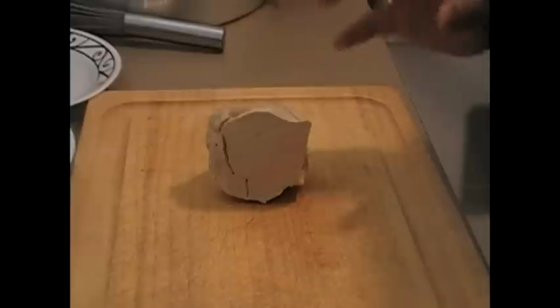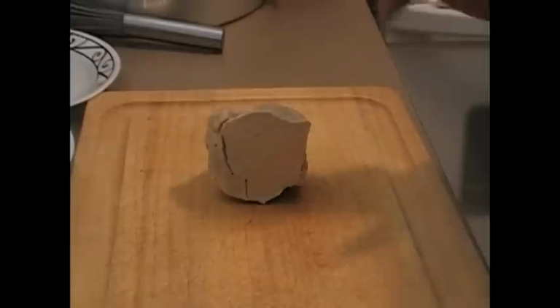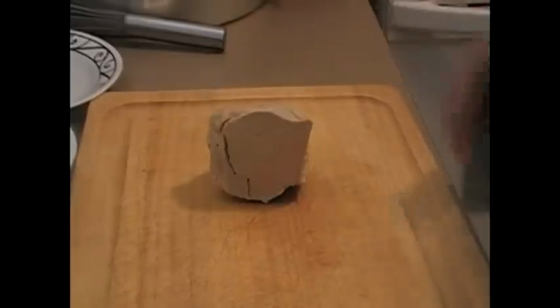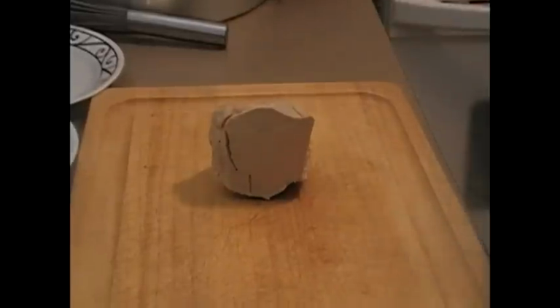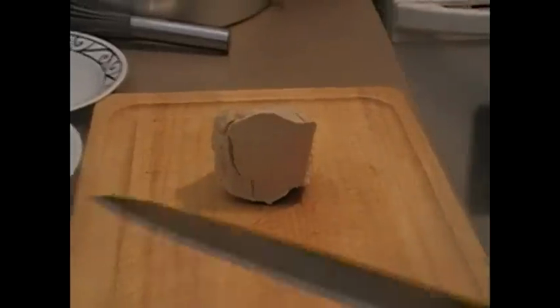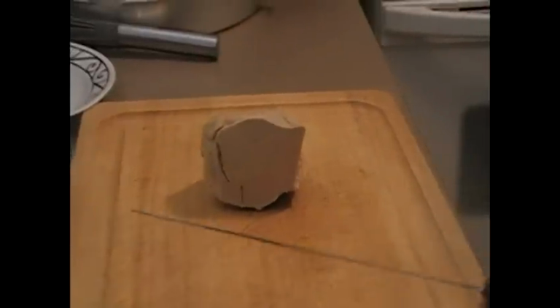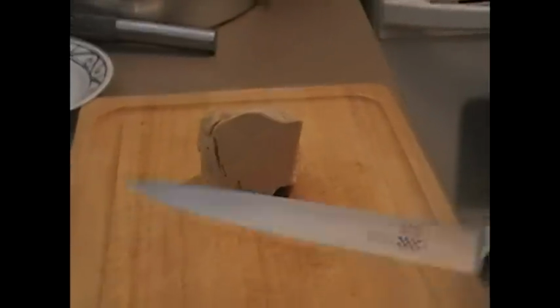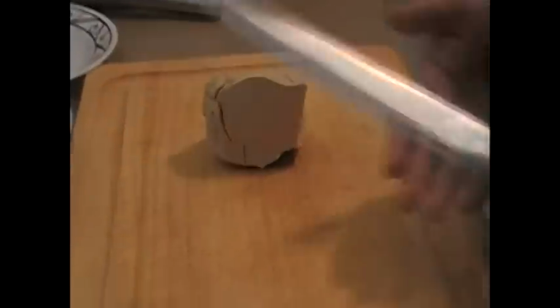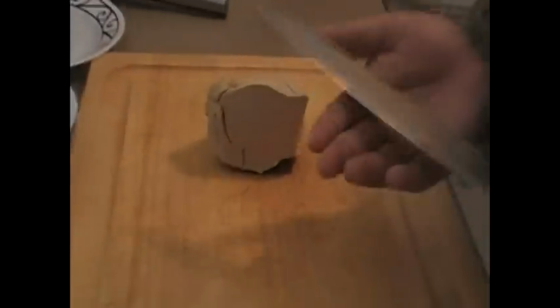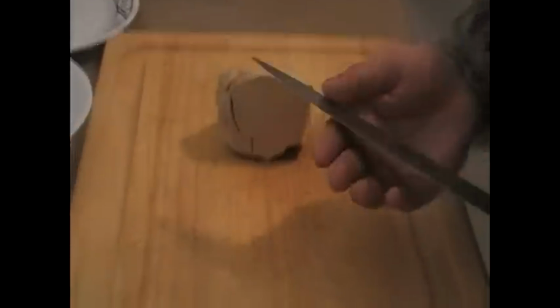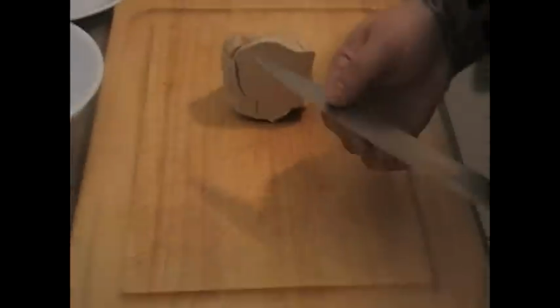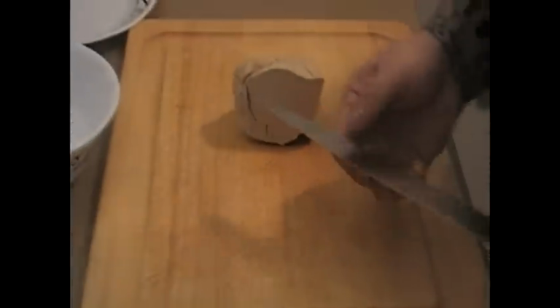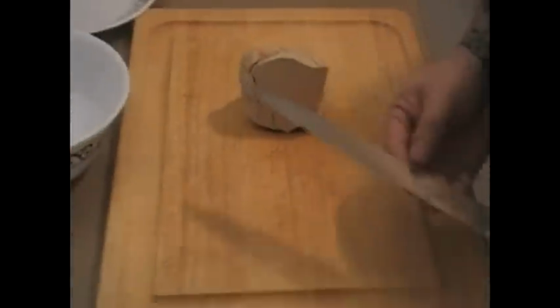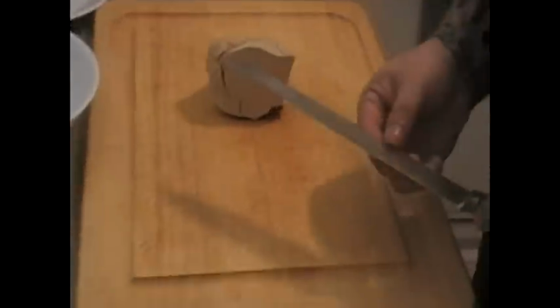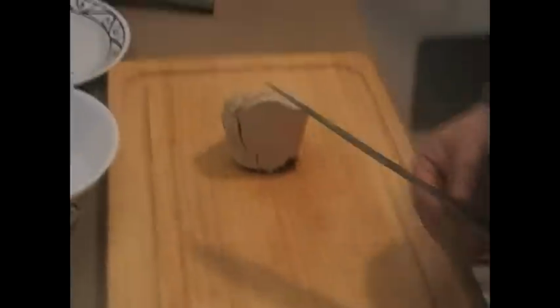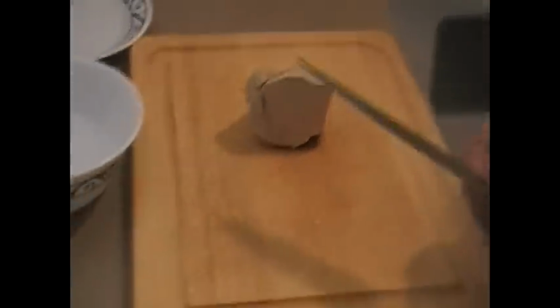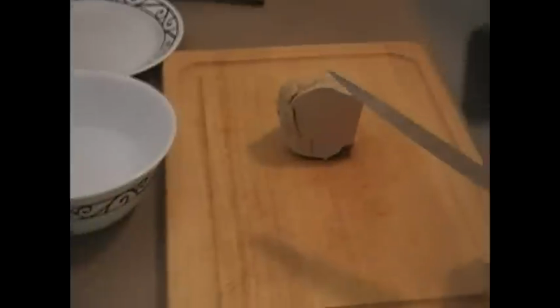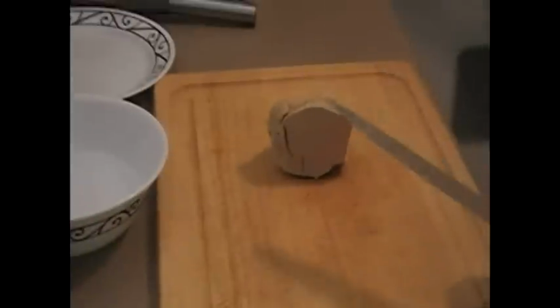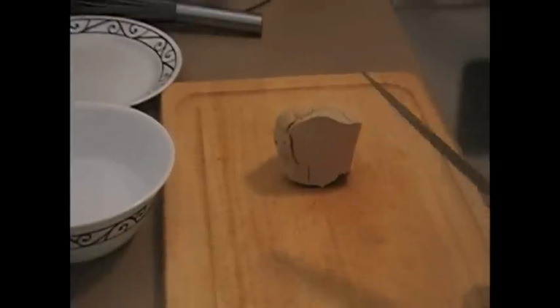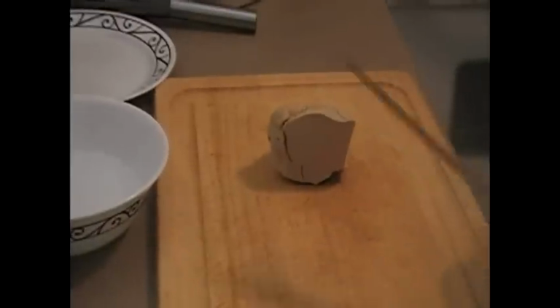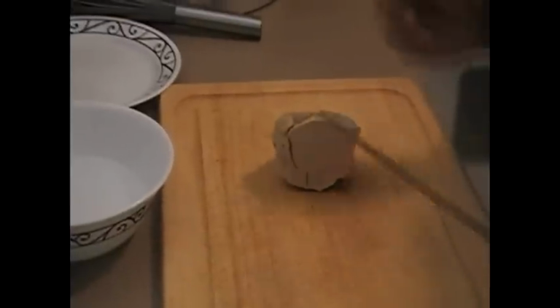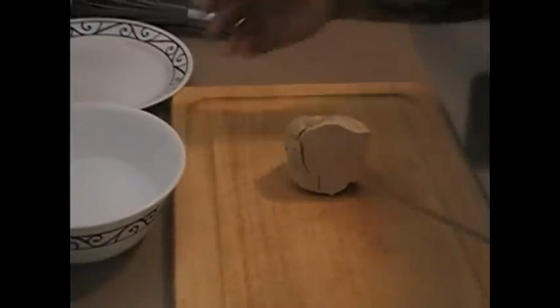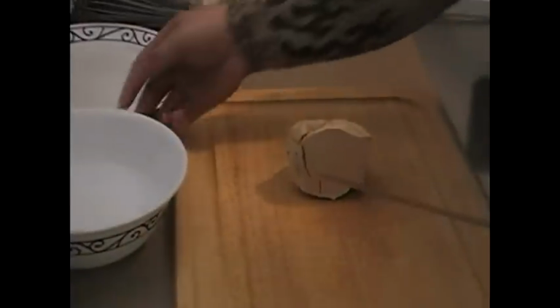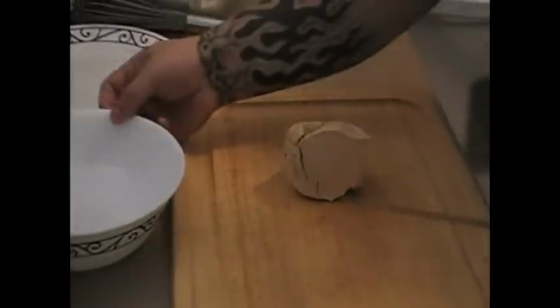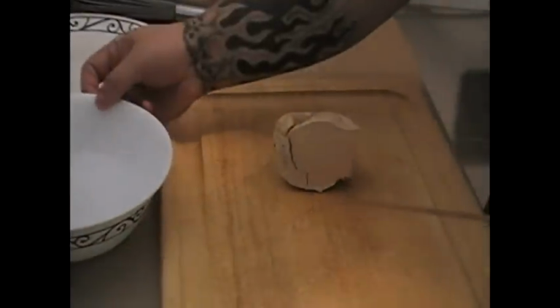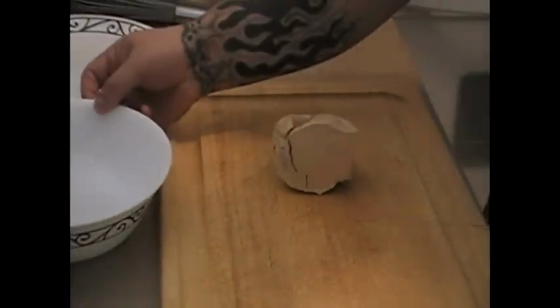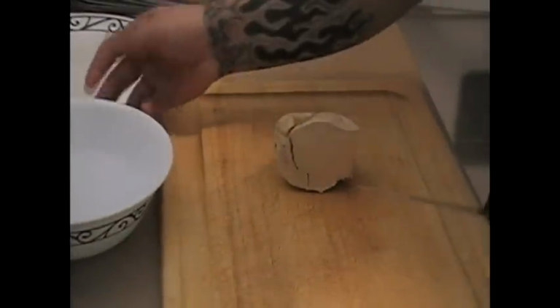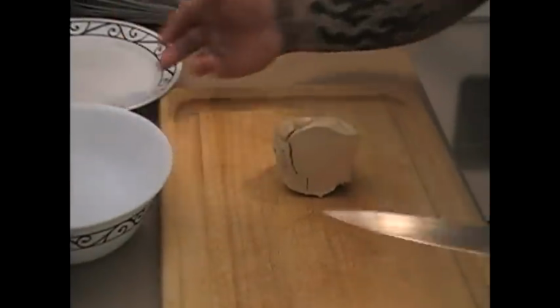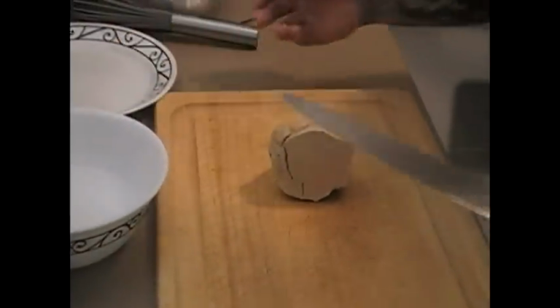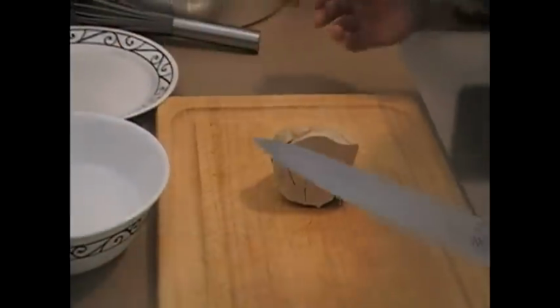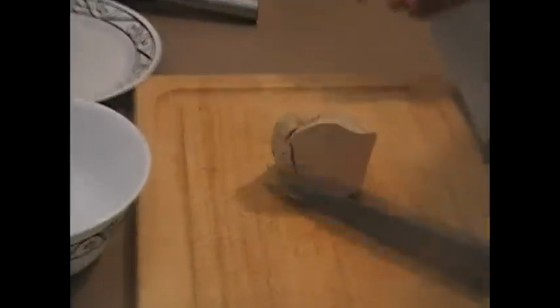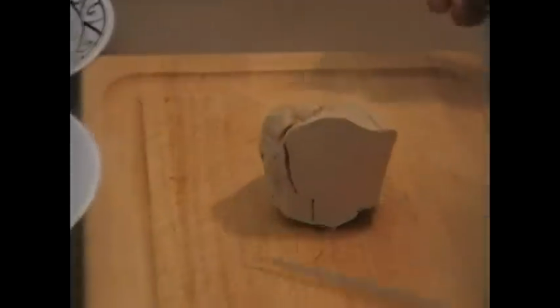Next, you have to have a nice sharp knife. We have a nice long knife here used for filleting. And we have a nice bowl with warm water. This will aid us in cutting the foie.